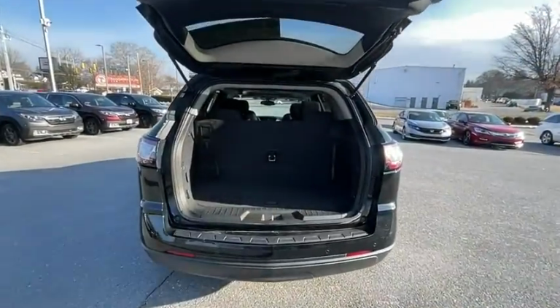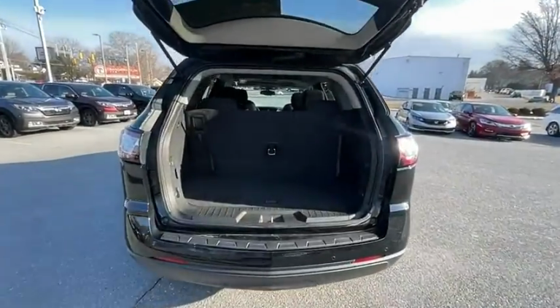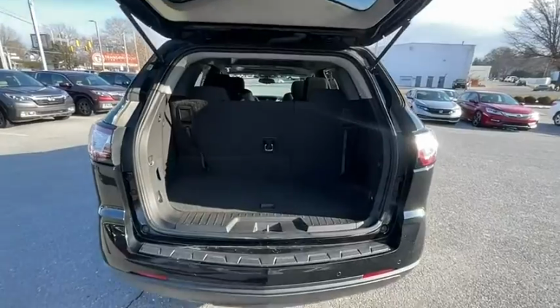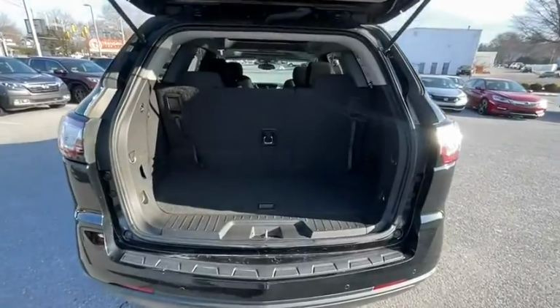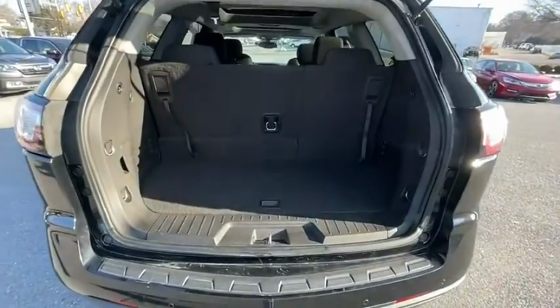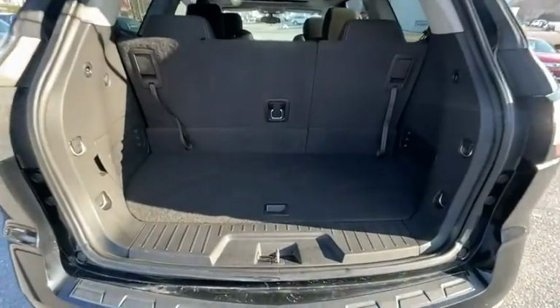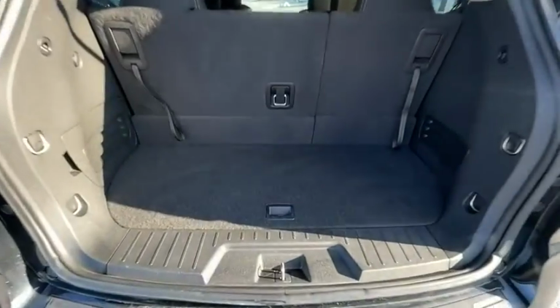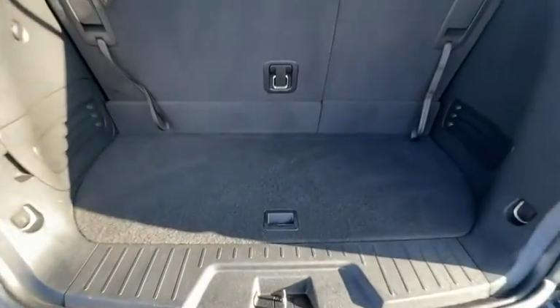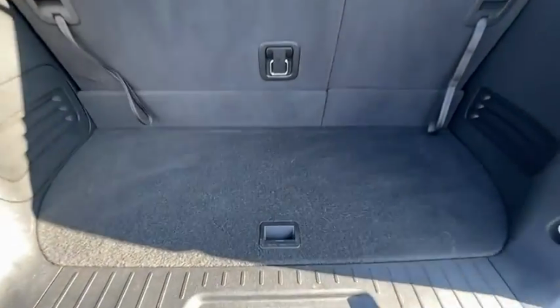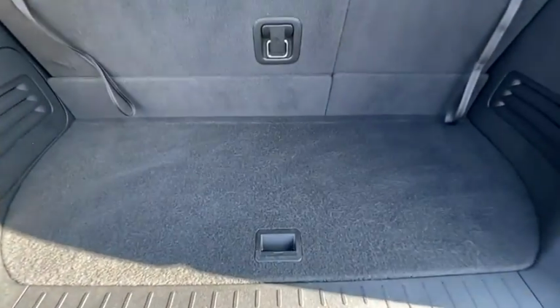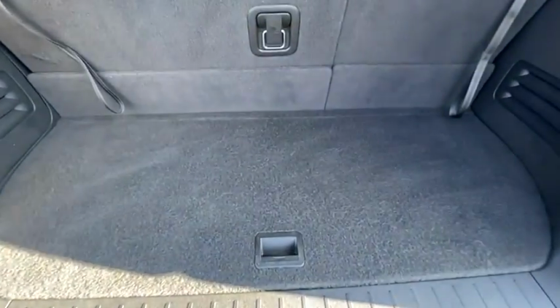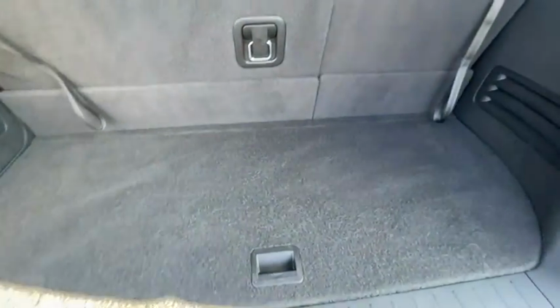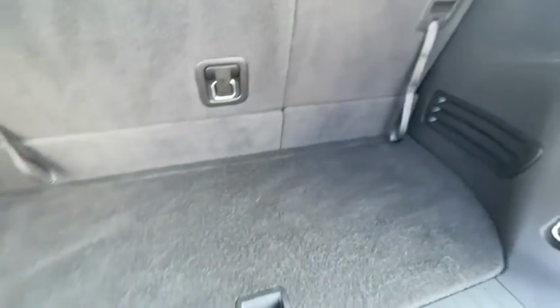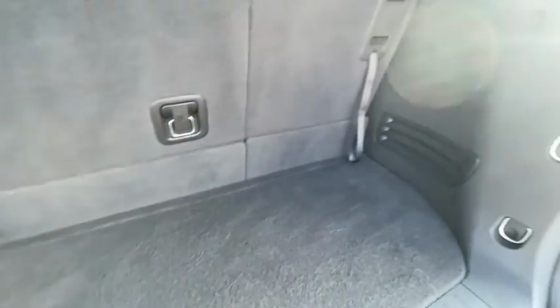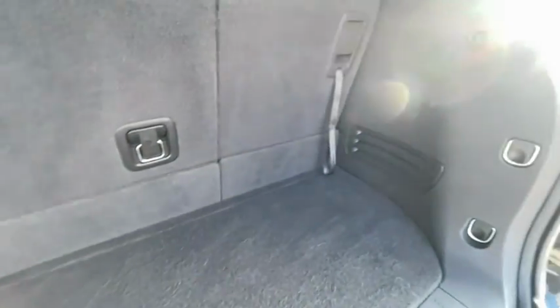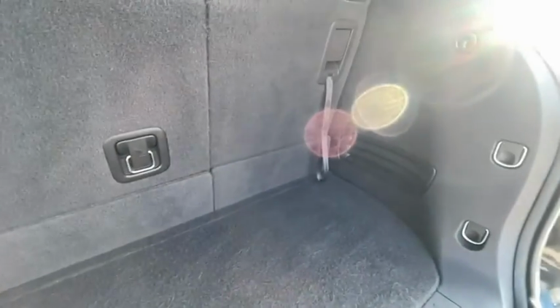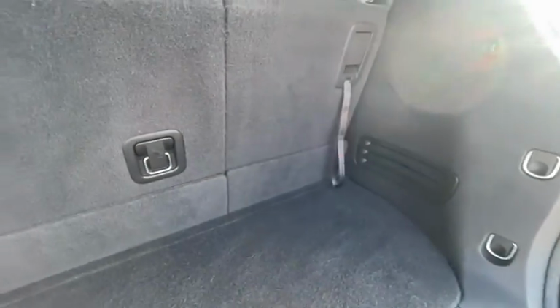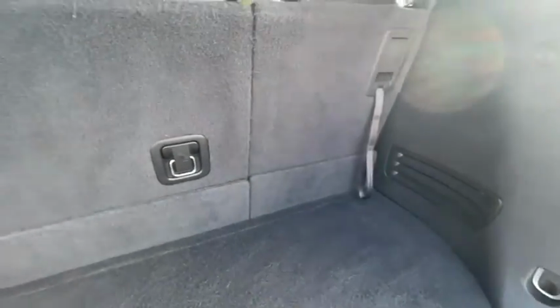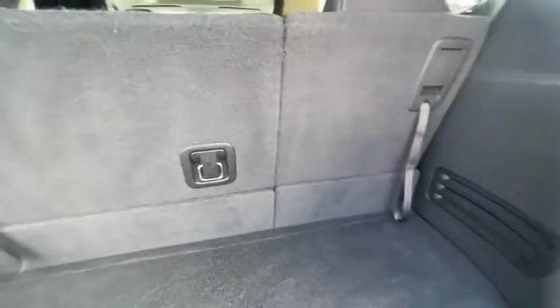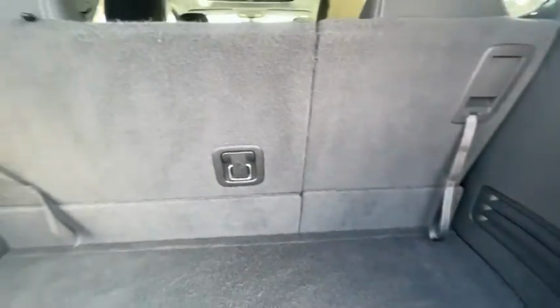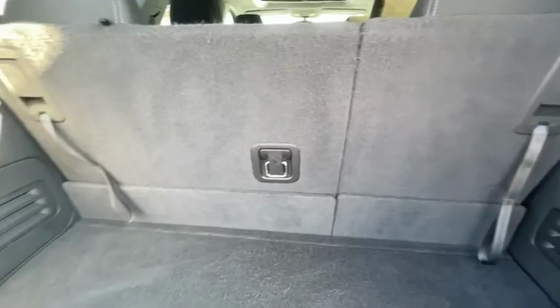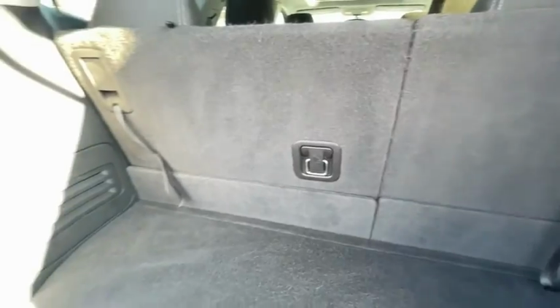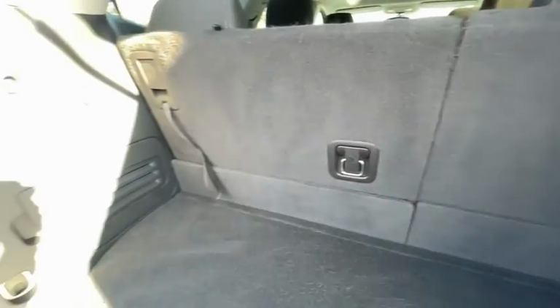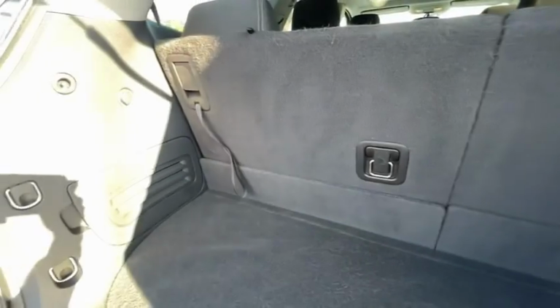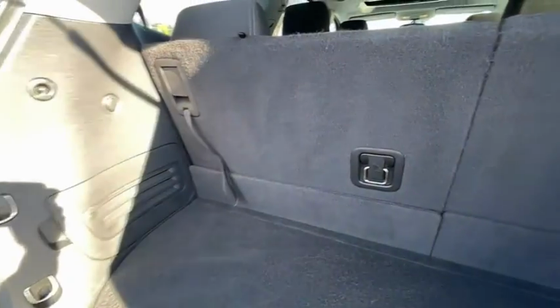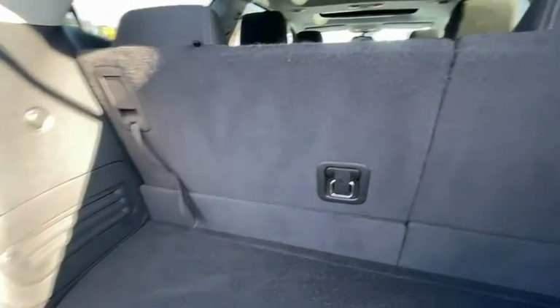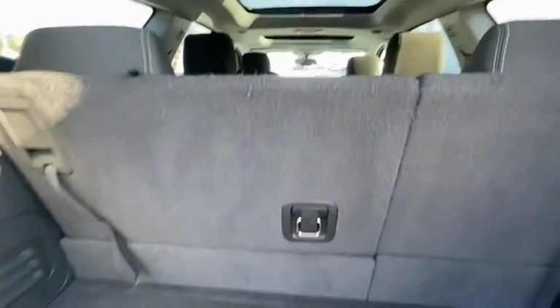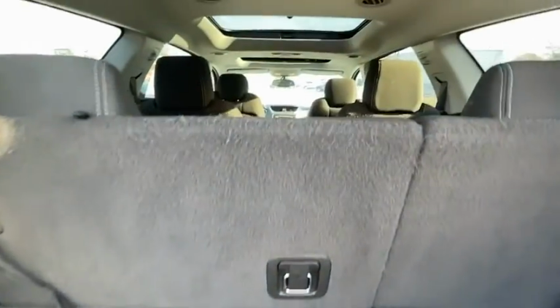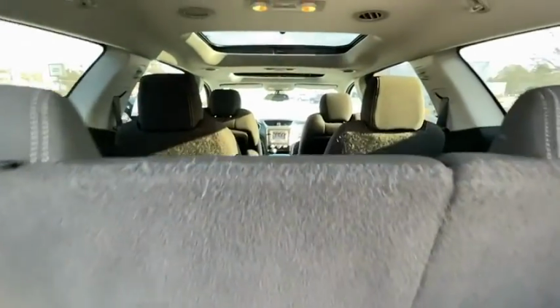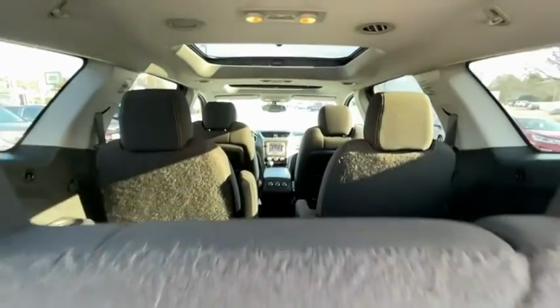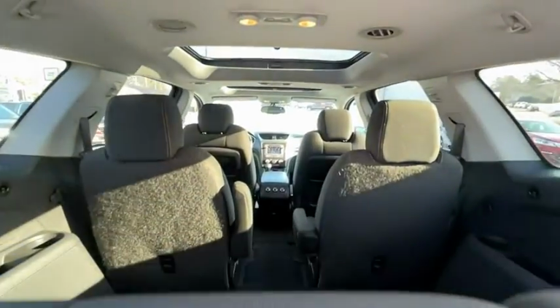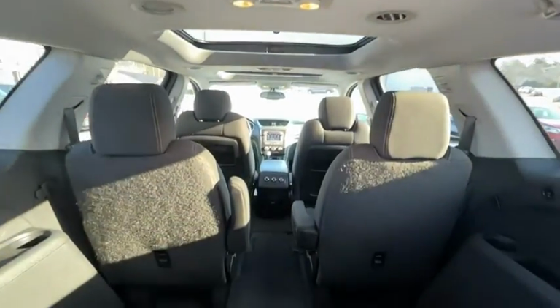Center armrest, universal garage door opener, trip computer, electronic stability control, fog lights, CD player, security system, compass.